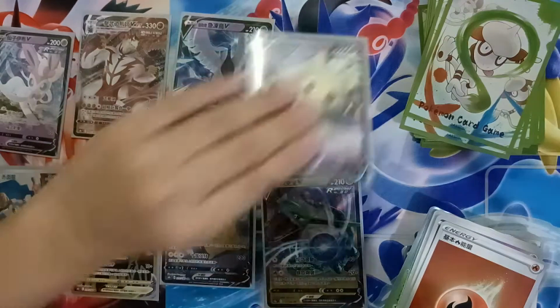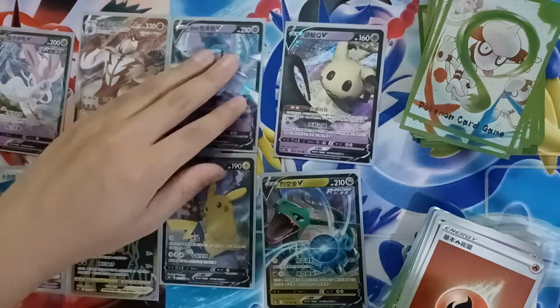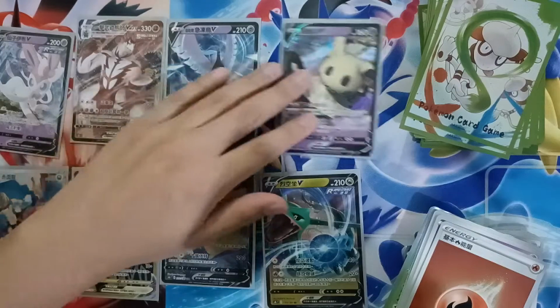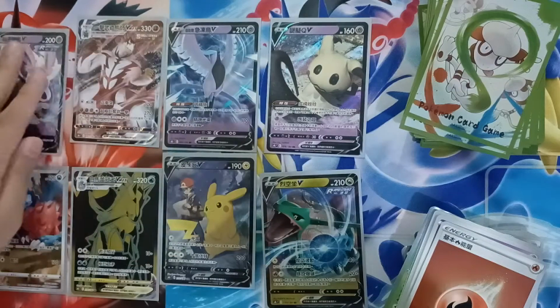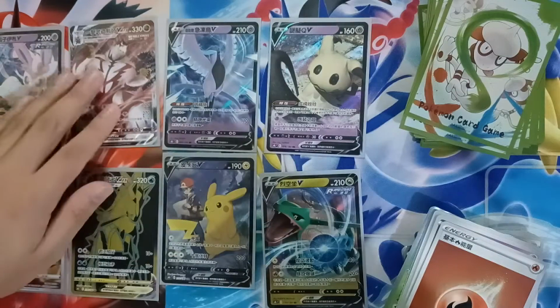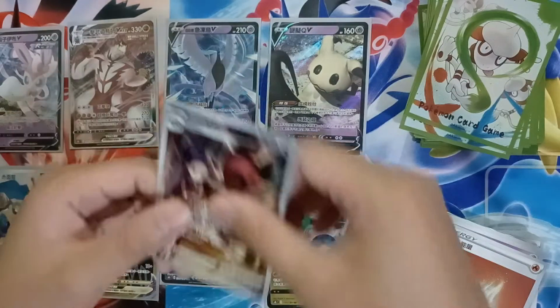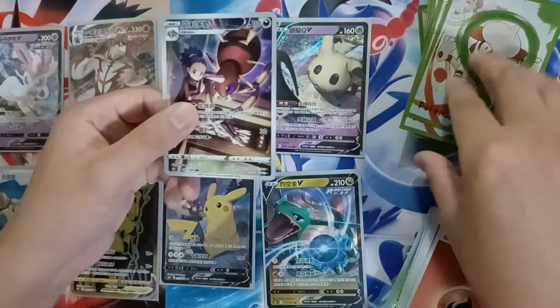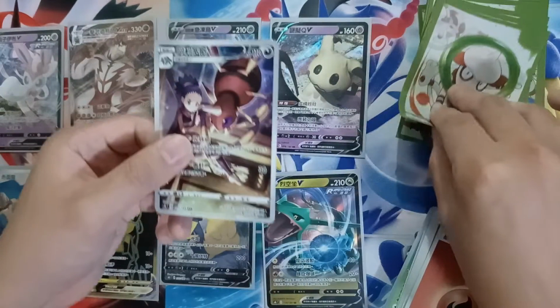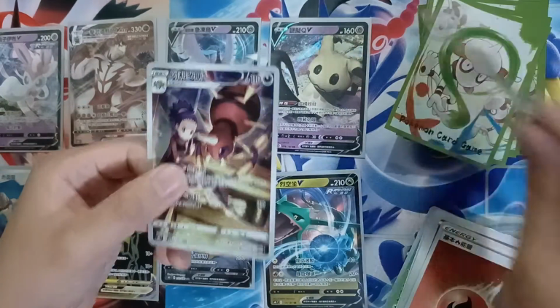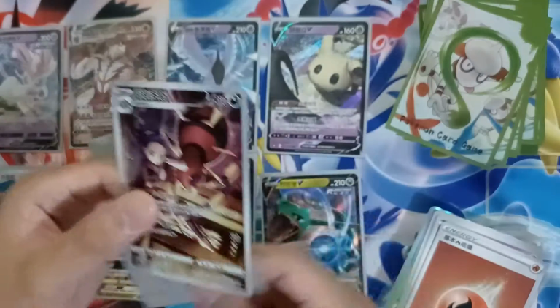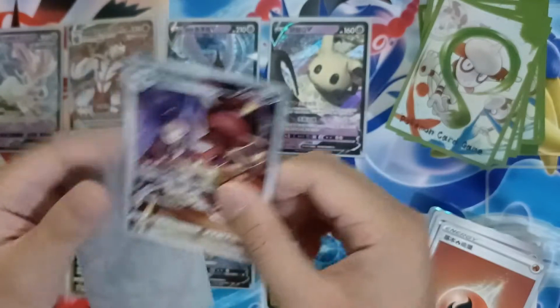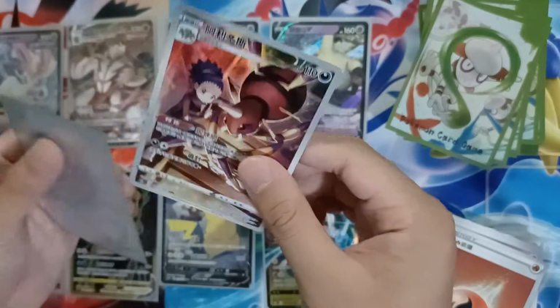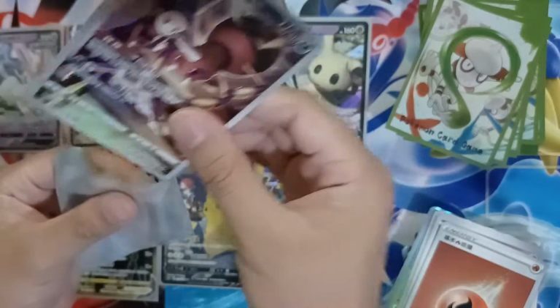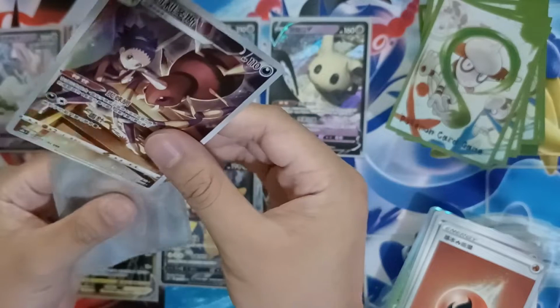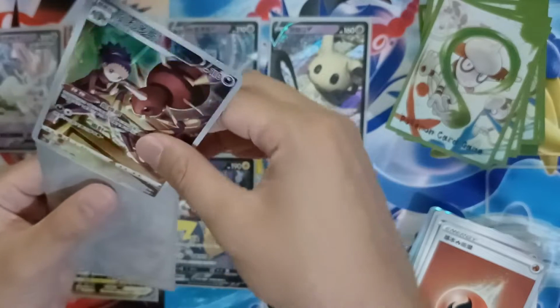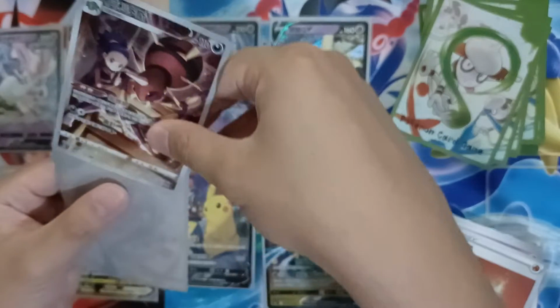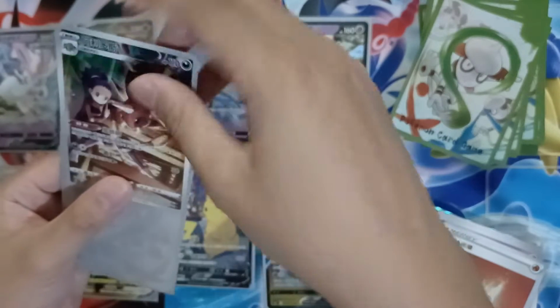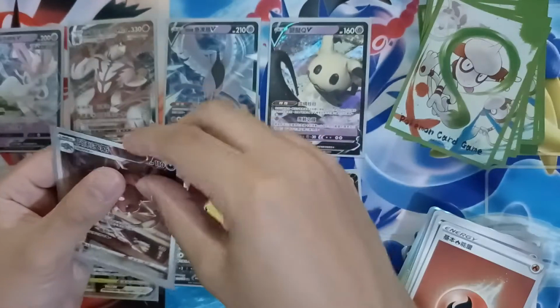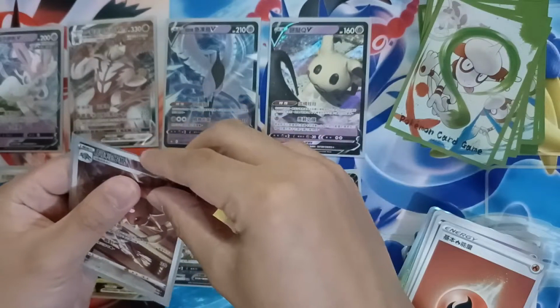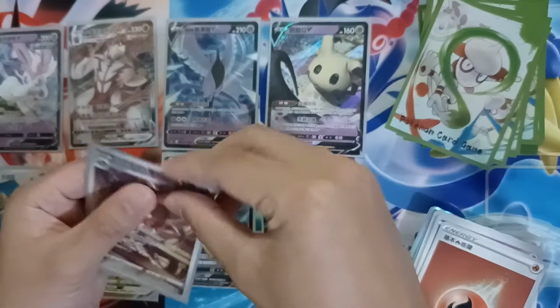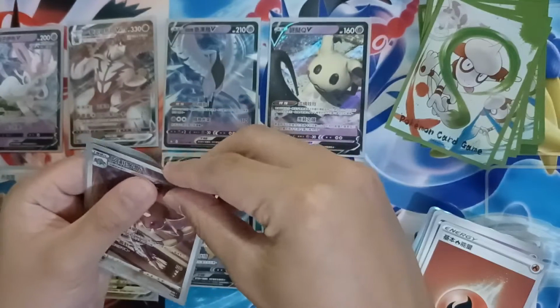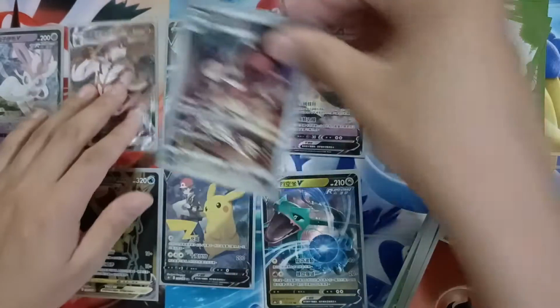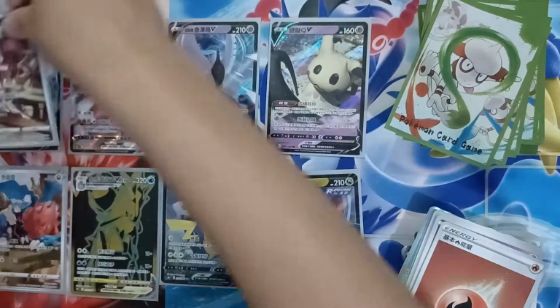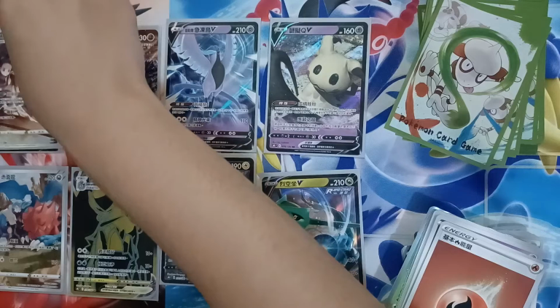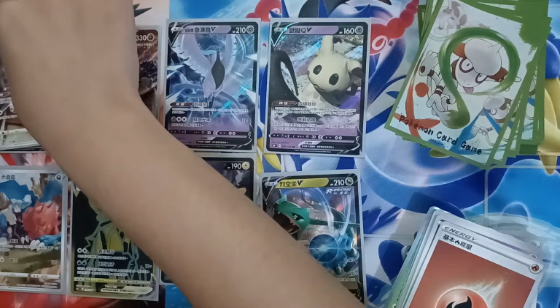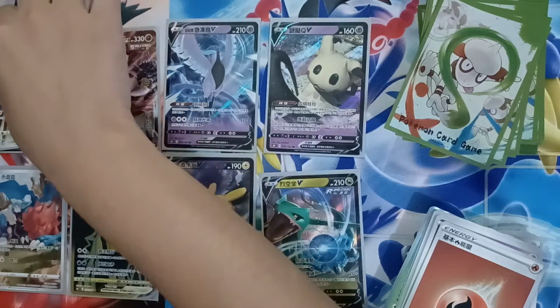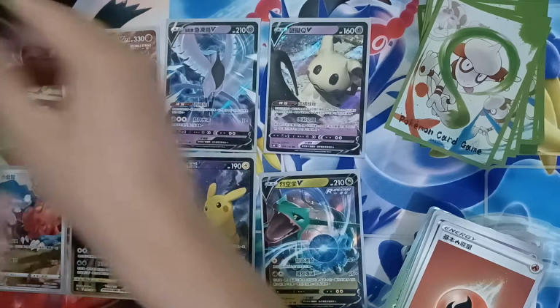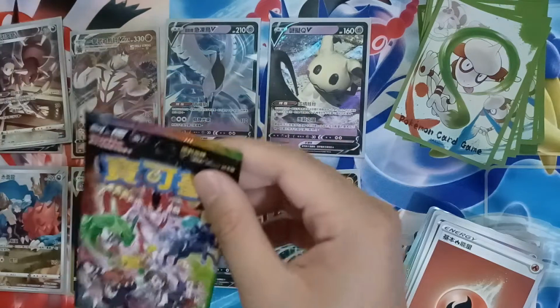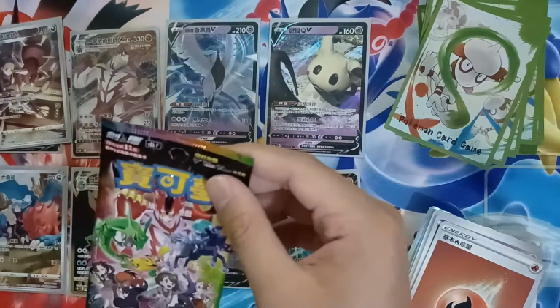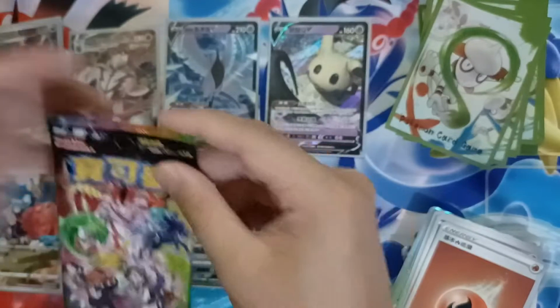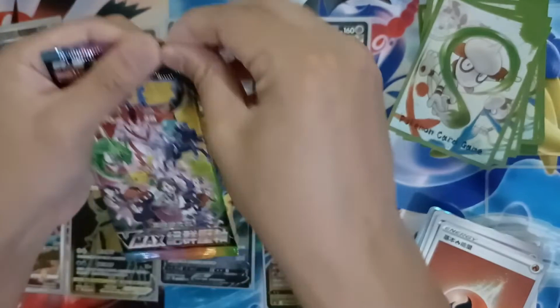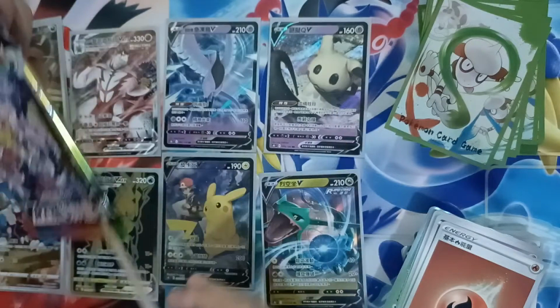Put that here — look at this cool looking Trainer. I think it's Klara's apprentice. Put it over here on top of Sylveon. We have three more packs left — here's what we've got.